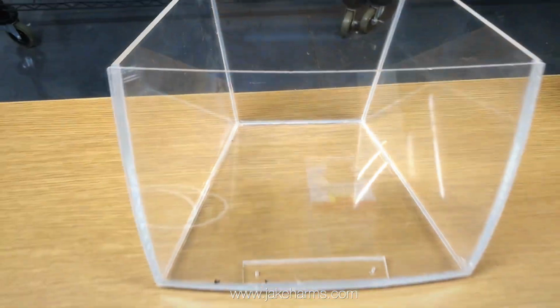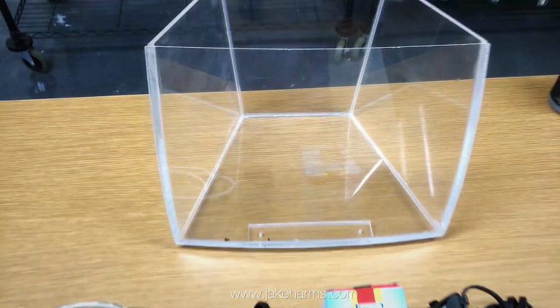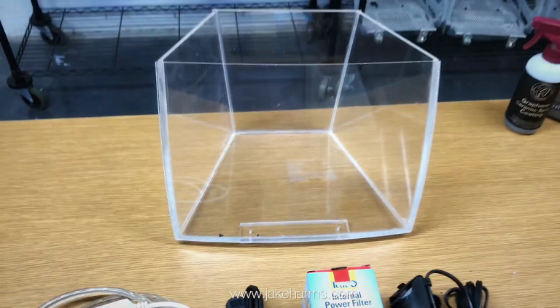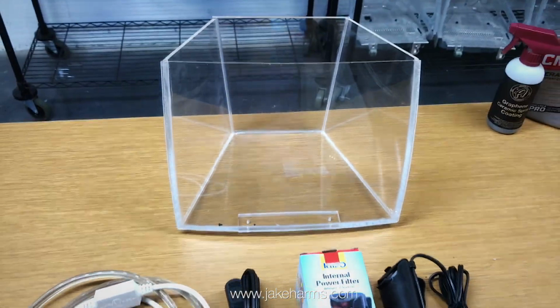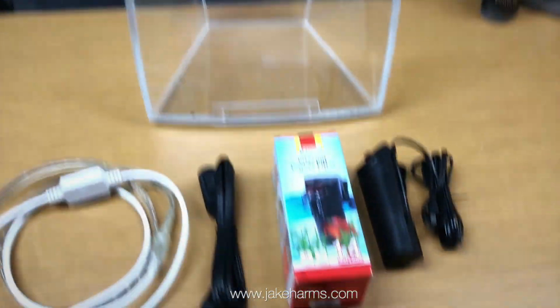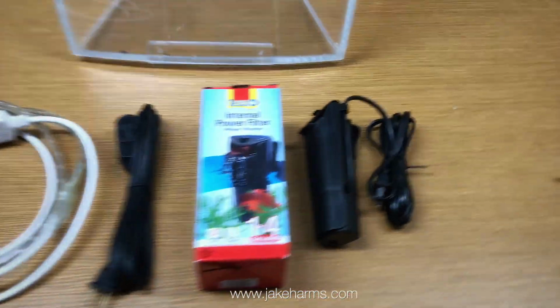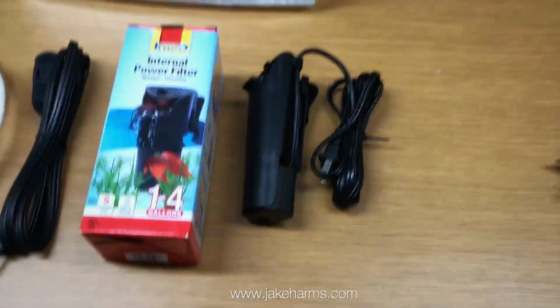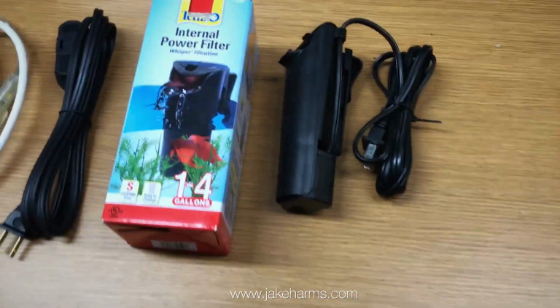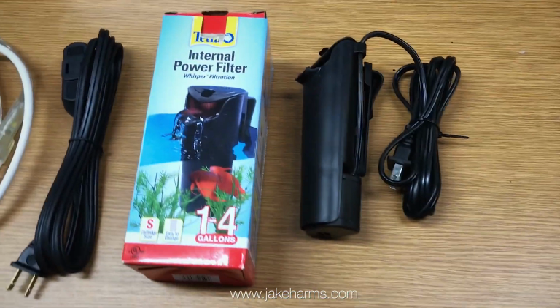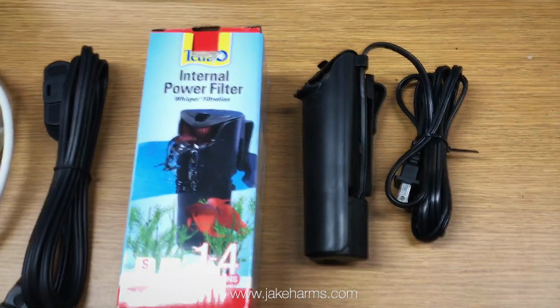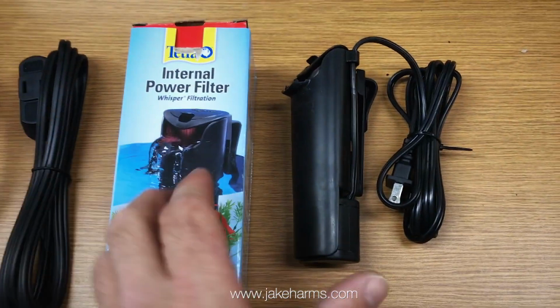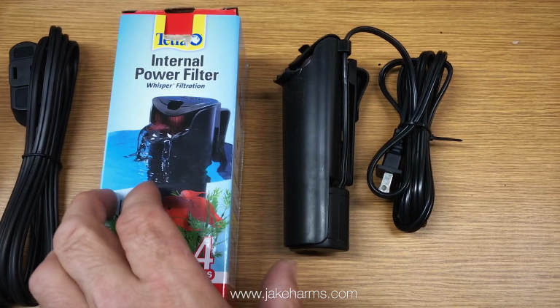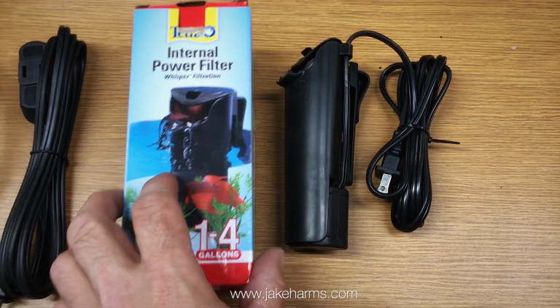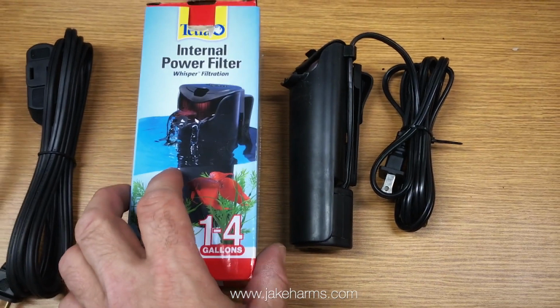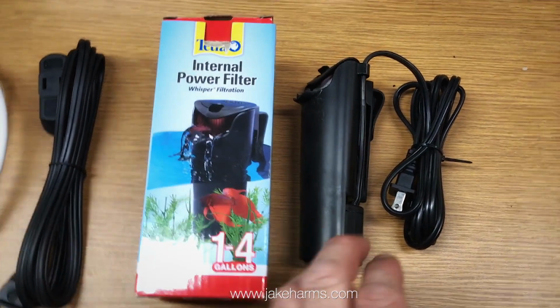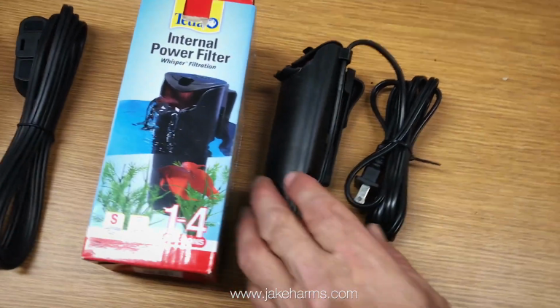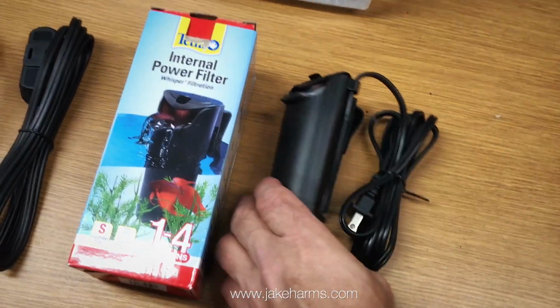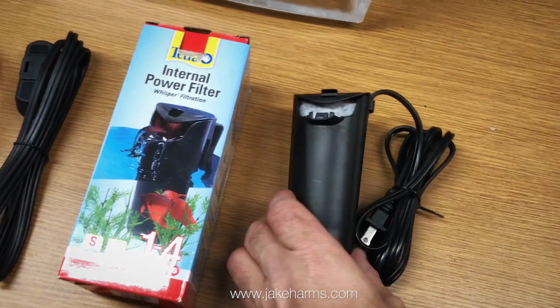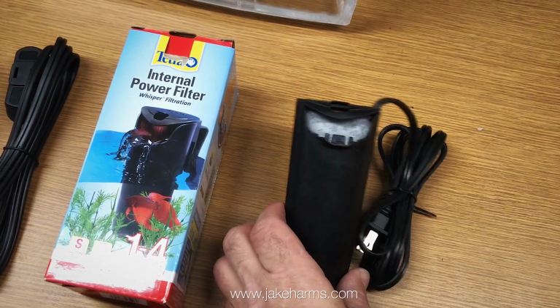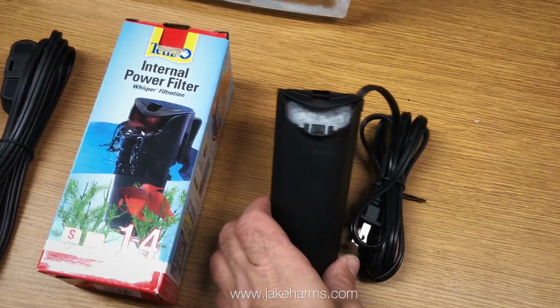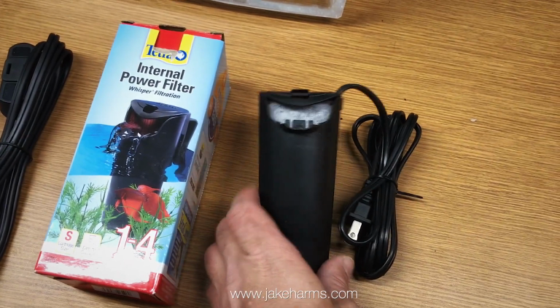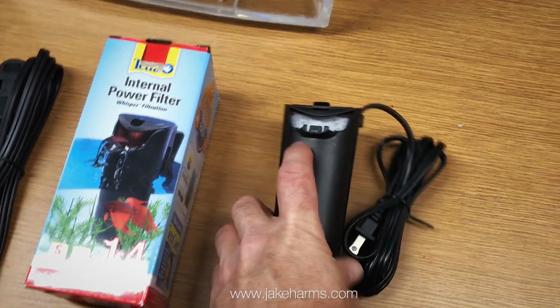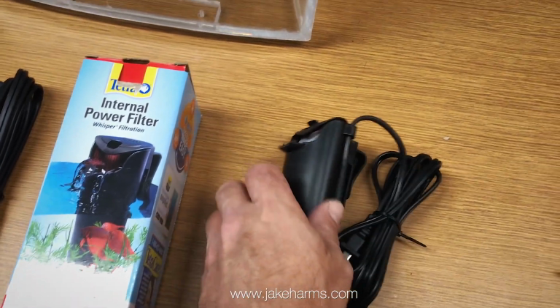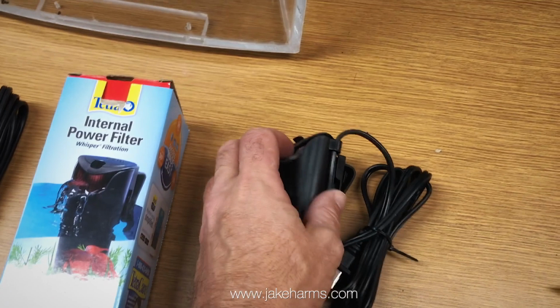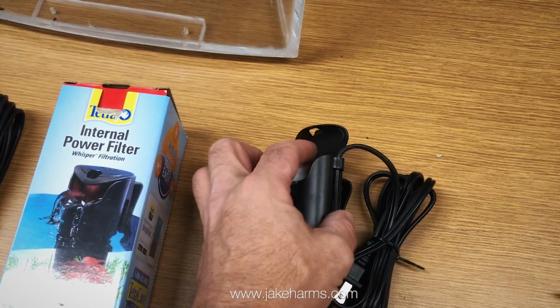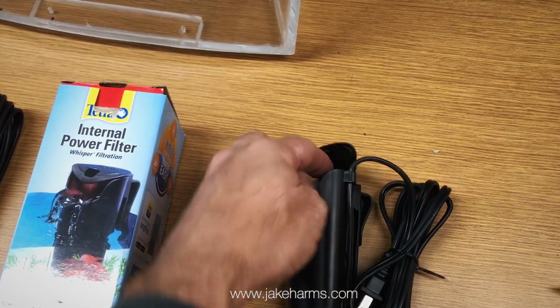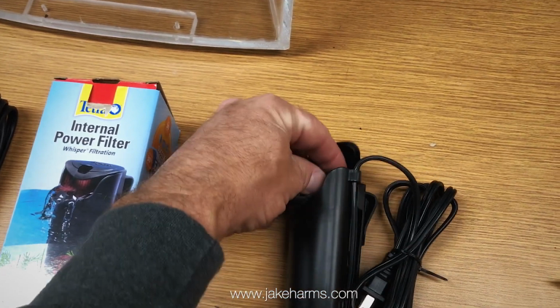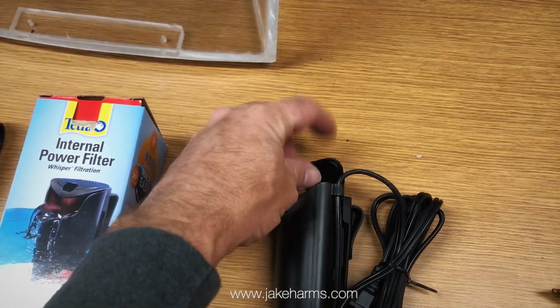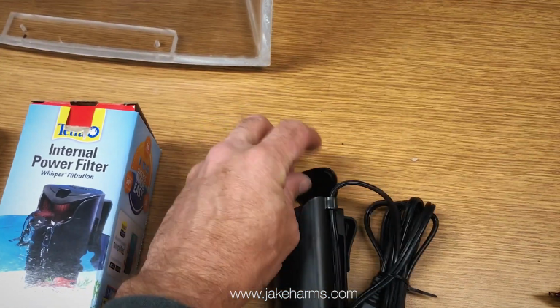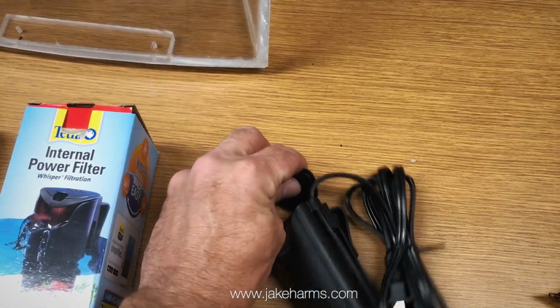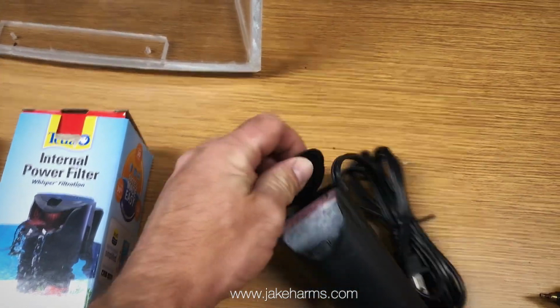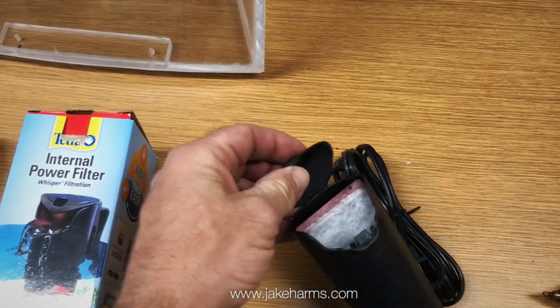For filtration inside of the aquarium we use the Whisper 4 aquarium filter. This is an upgraded filter from what I used to use. It is extremely quiet and is a very nice little filter. The top piece right here is my only complaint.